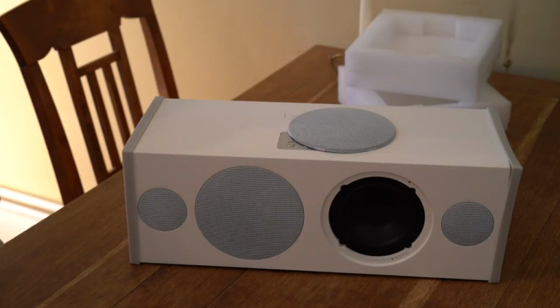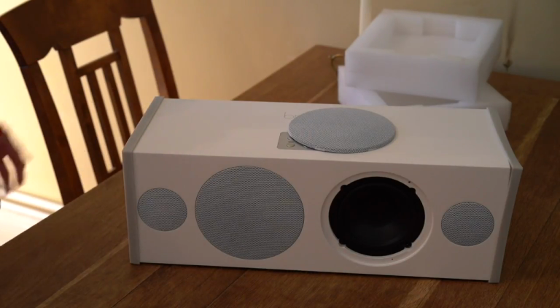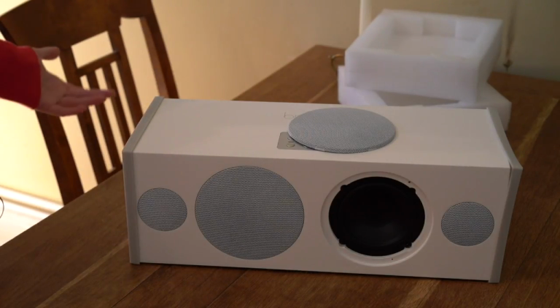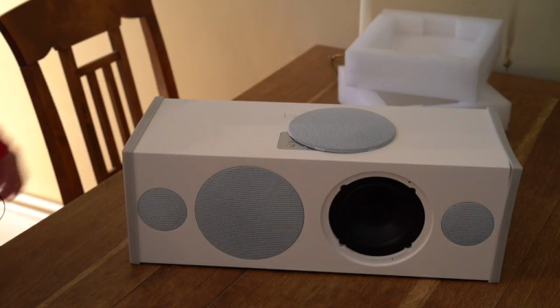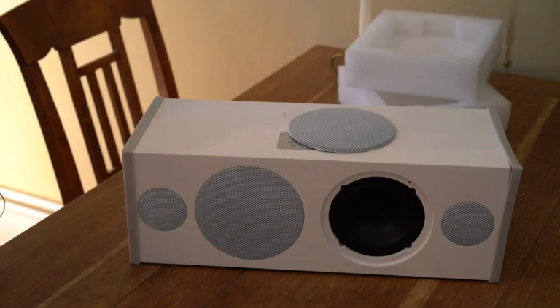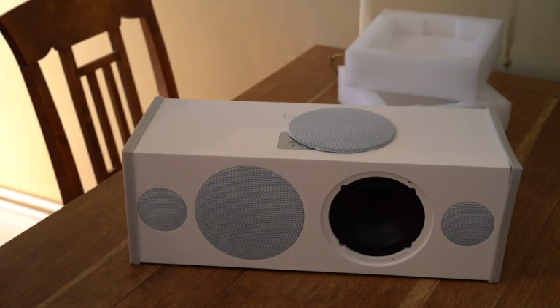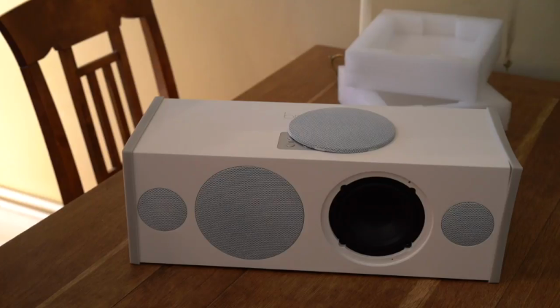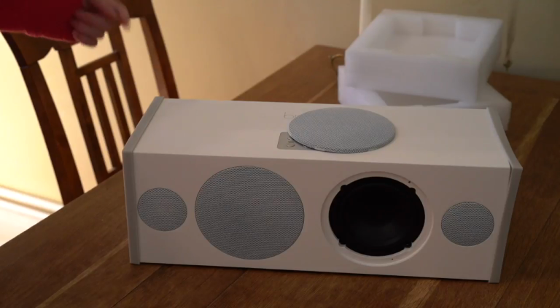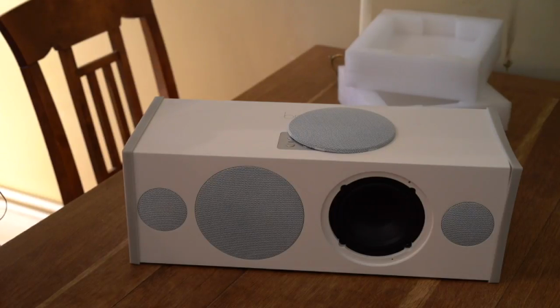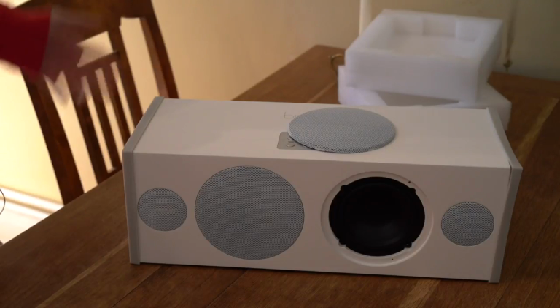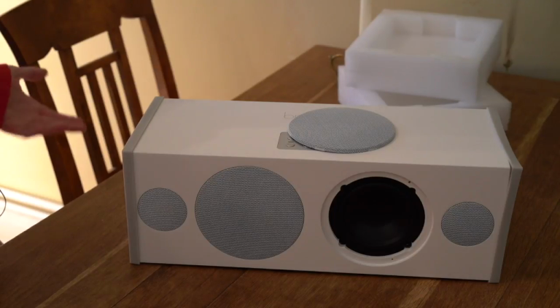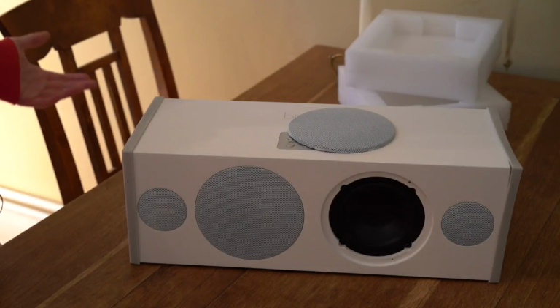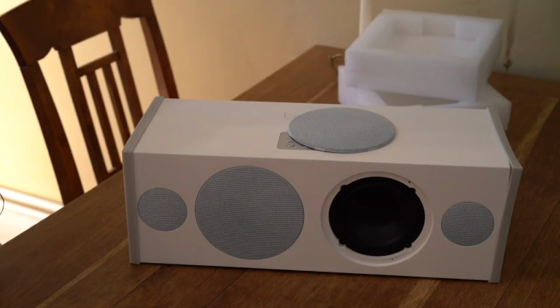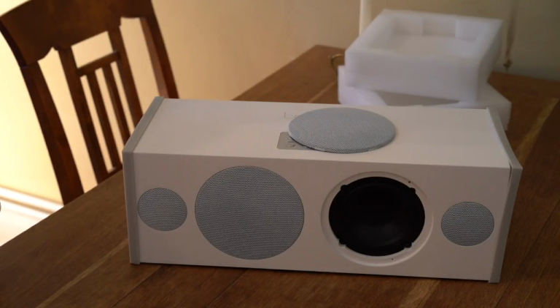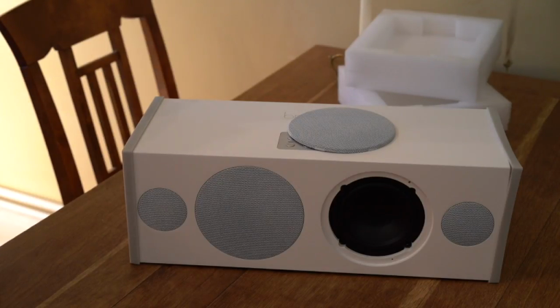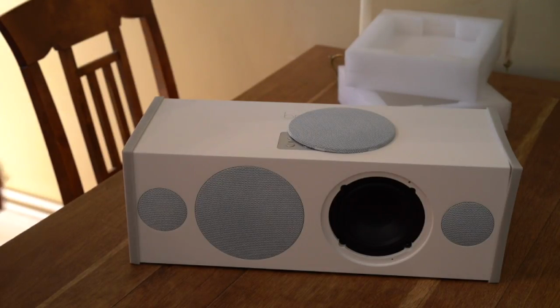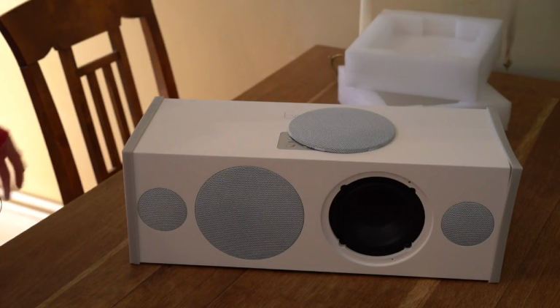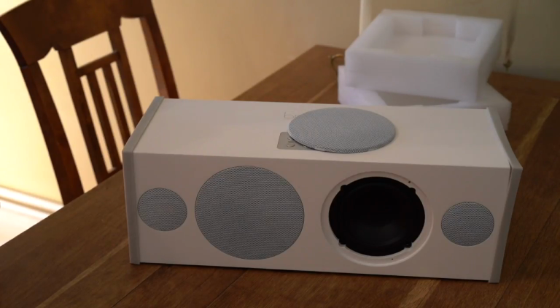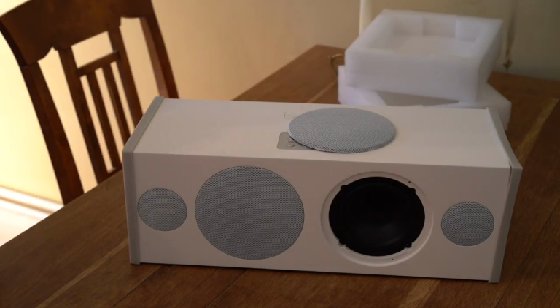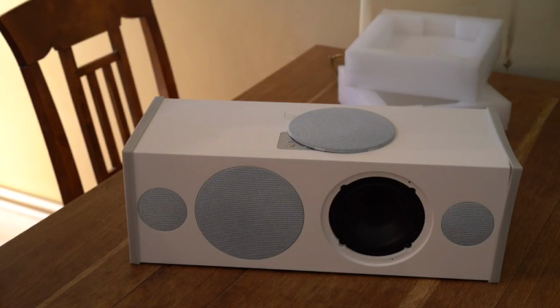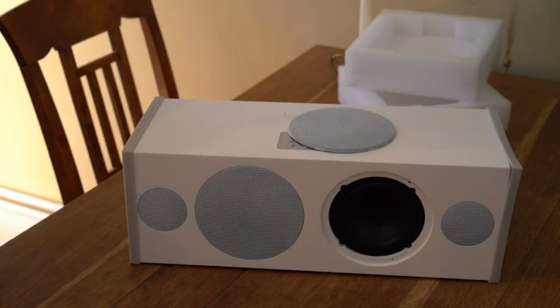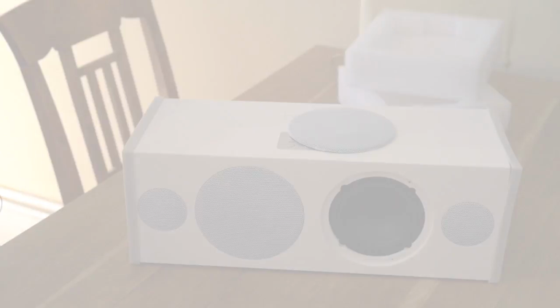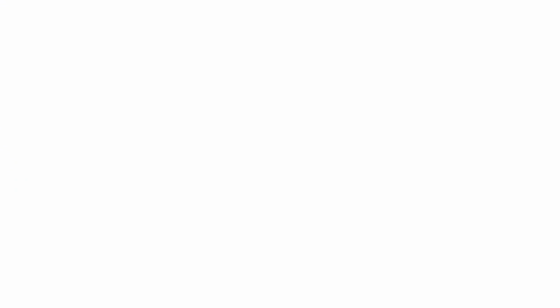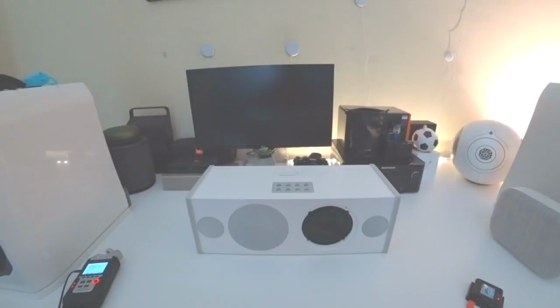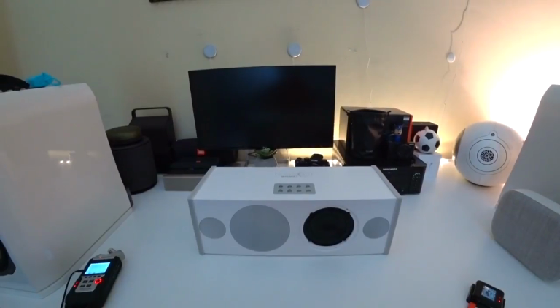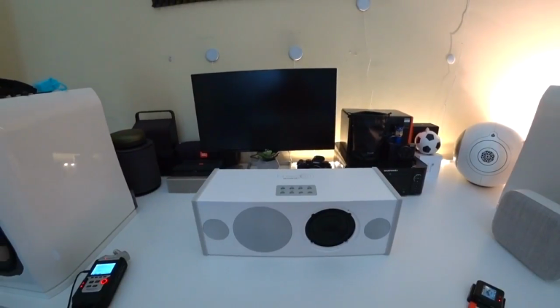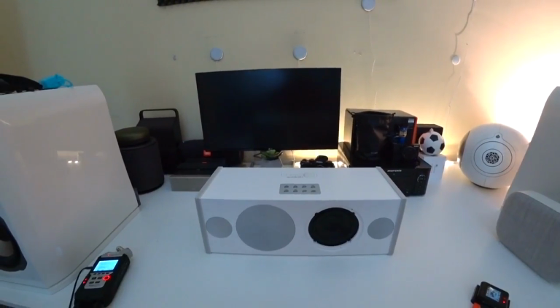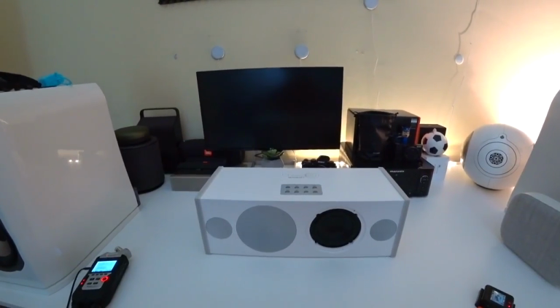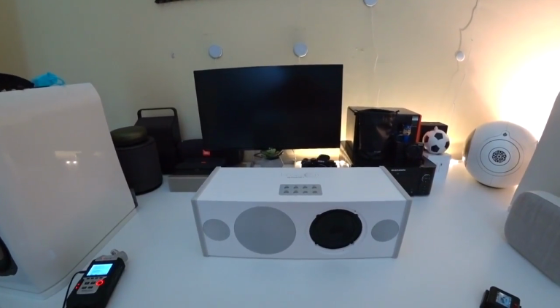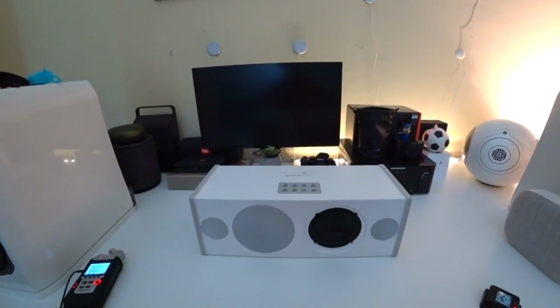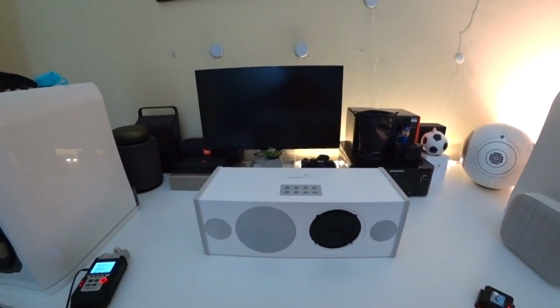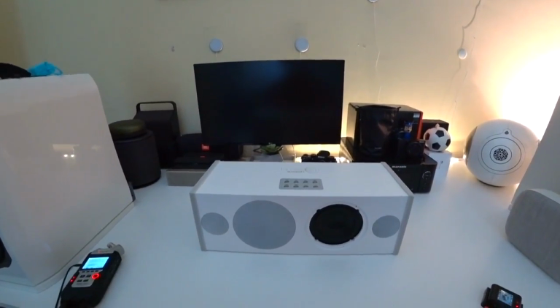But now let's switch up the room and go into my hi-fi audio room. Now we will make a sound check — let's check it out even more and have a short listen.